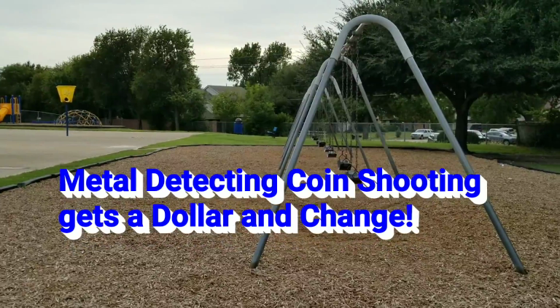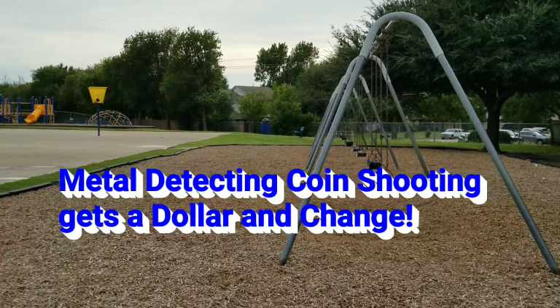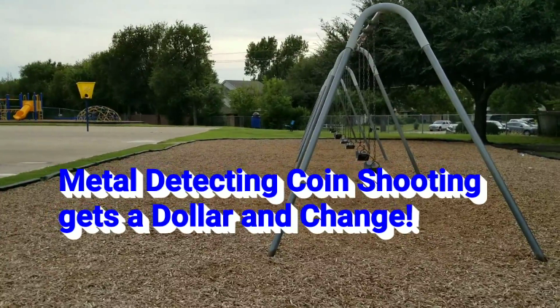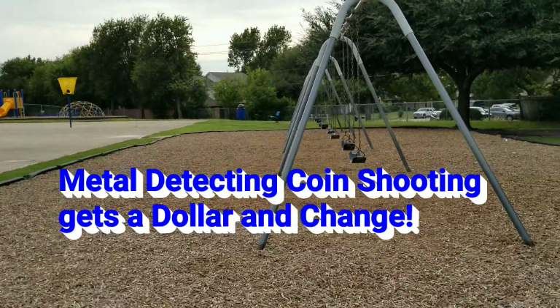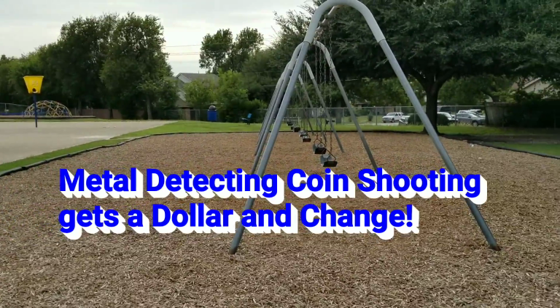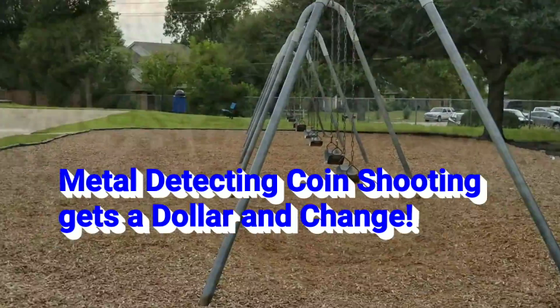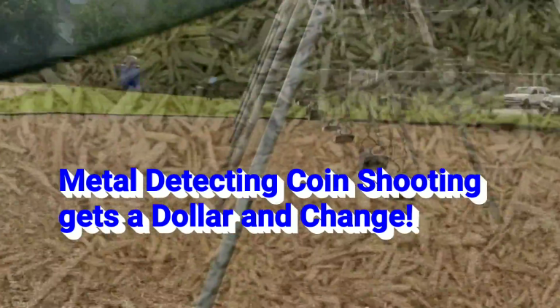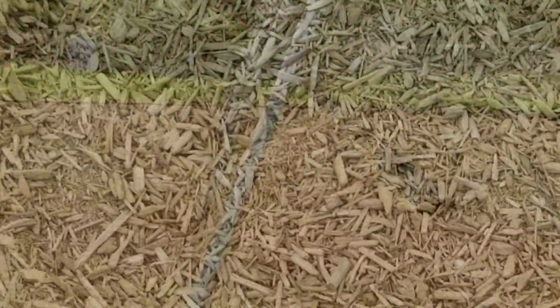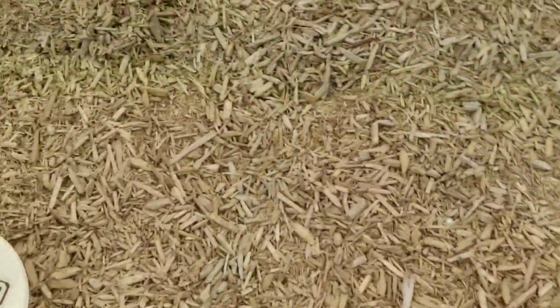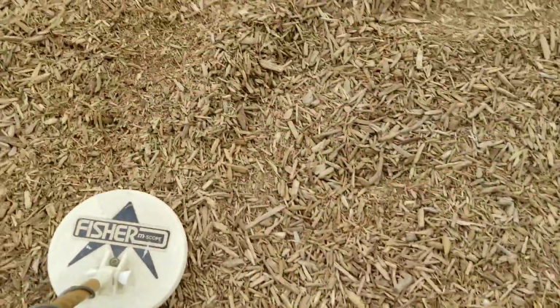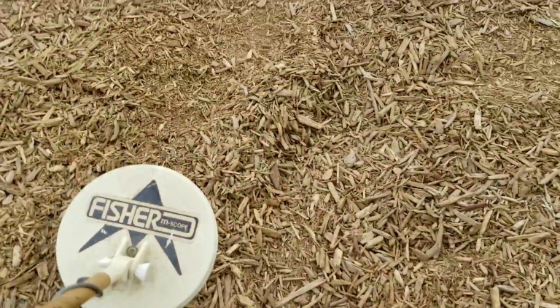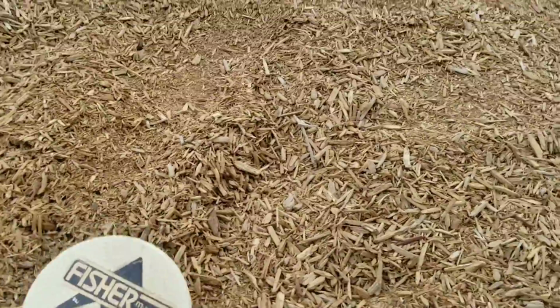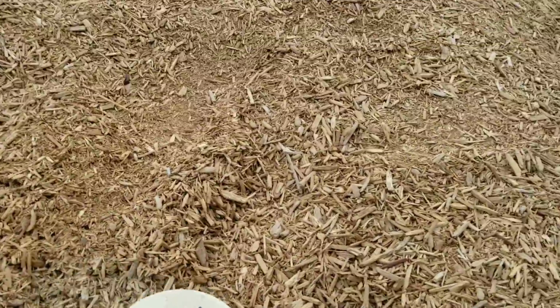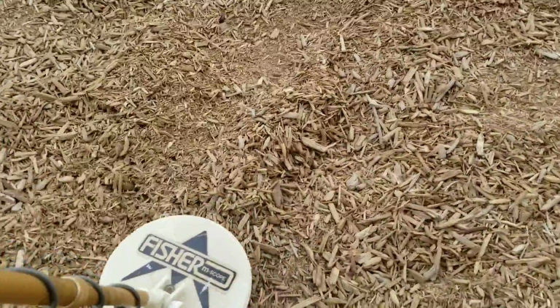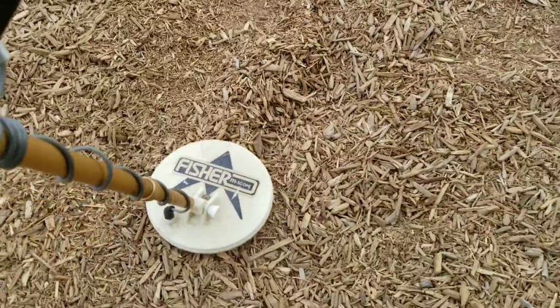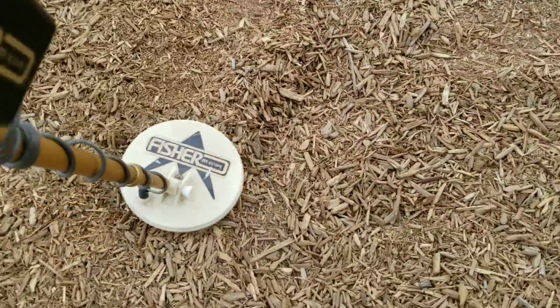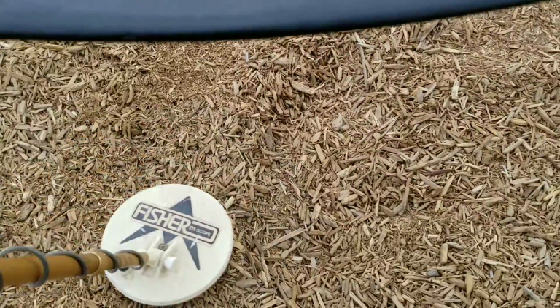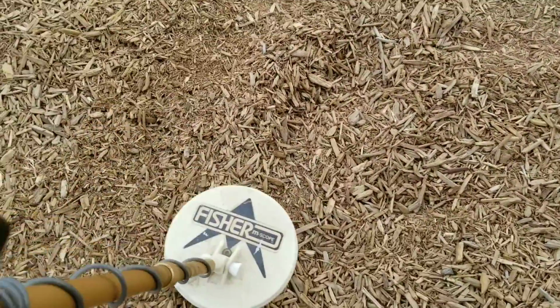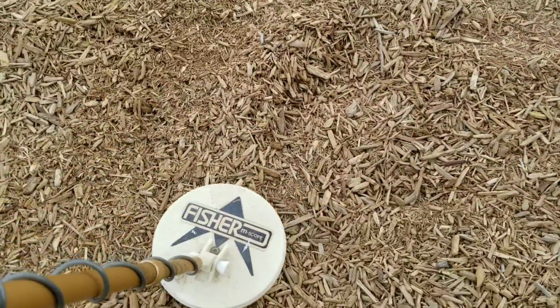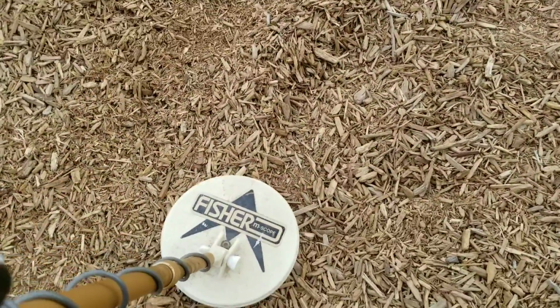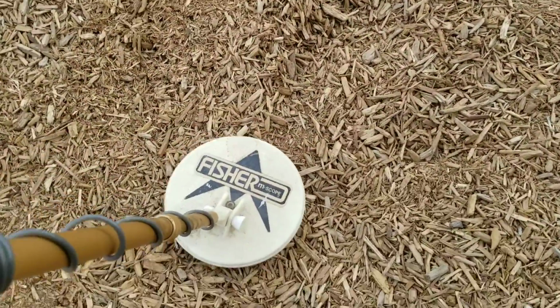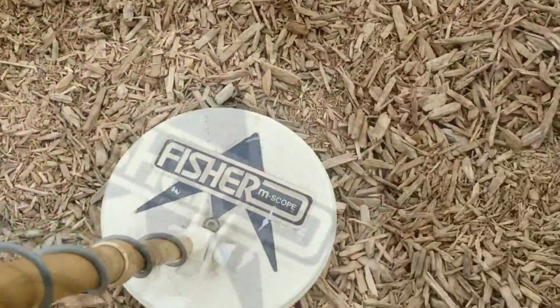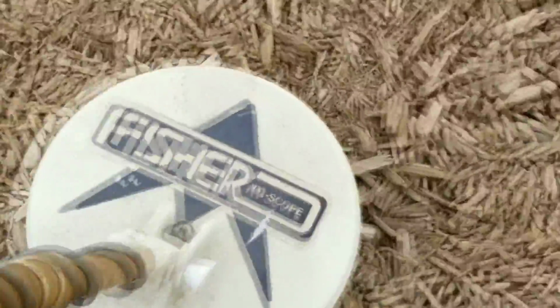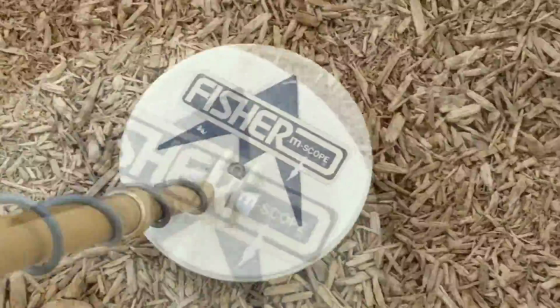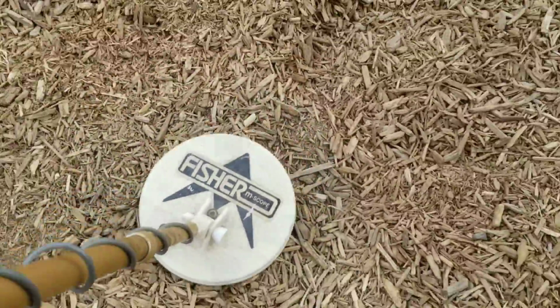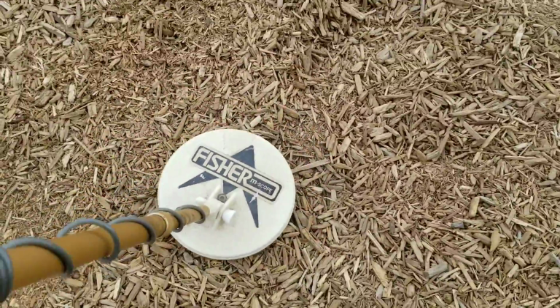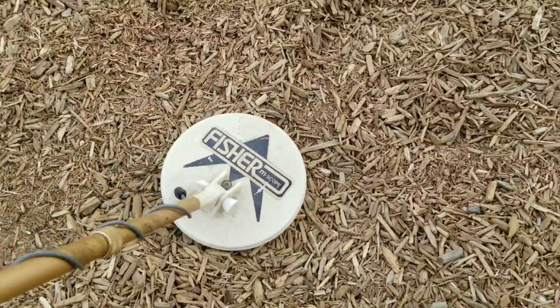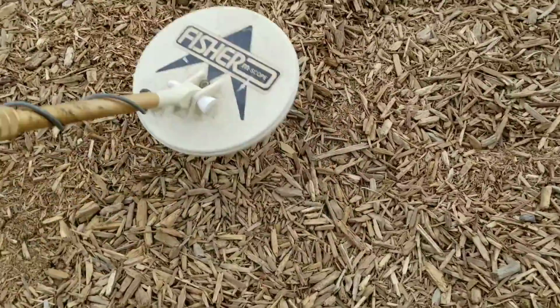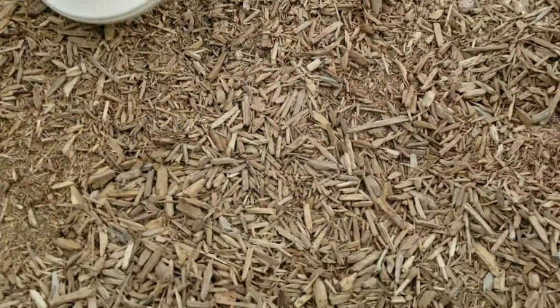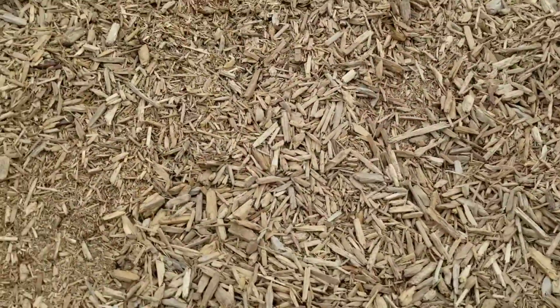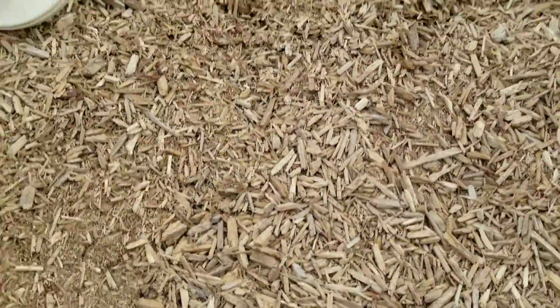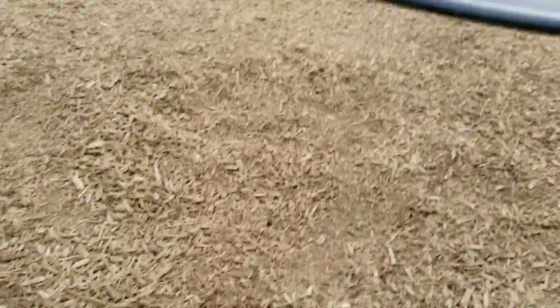It's been a while since we've been out. We're gonna go try the Fisher 1225x and try it at the playground, right about here underneath the swing.